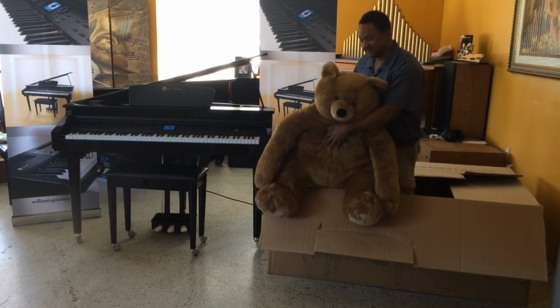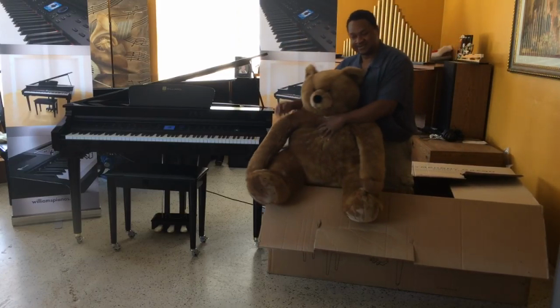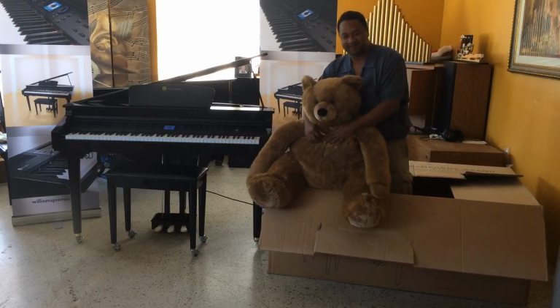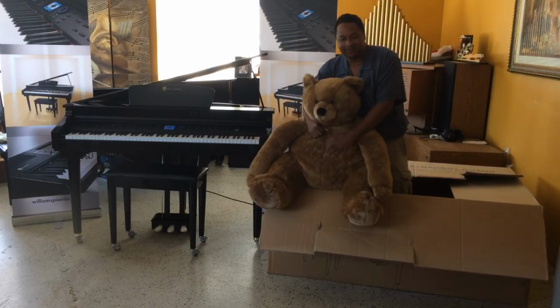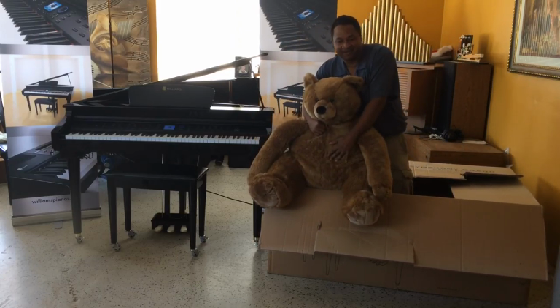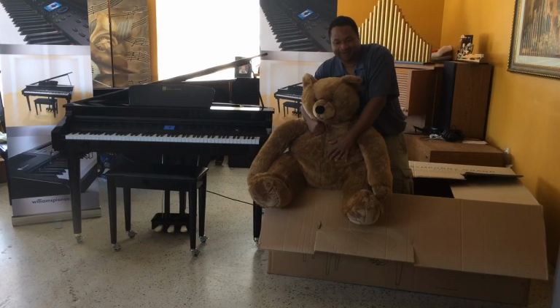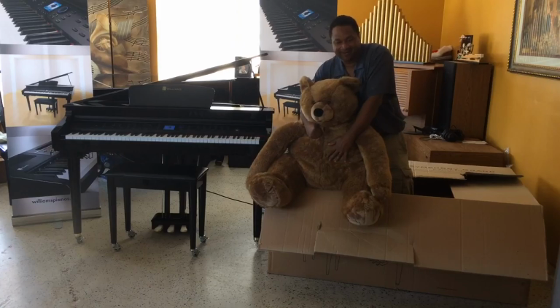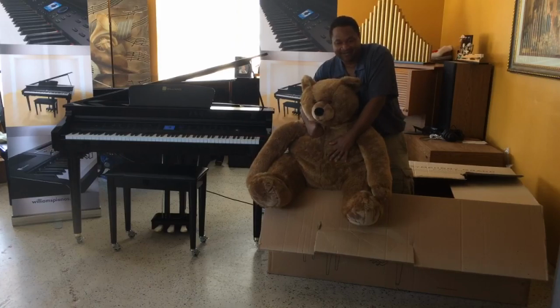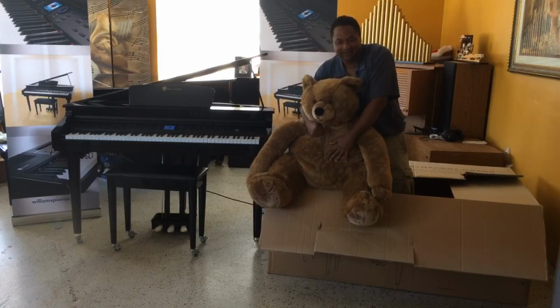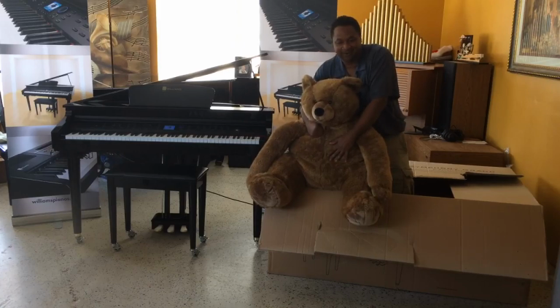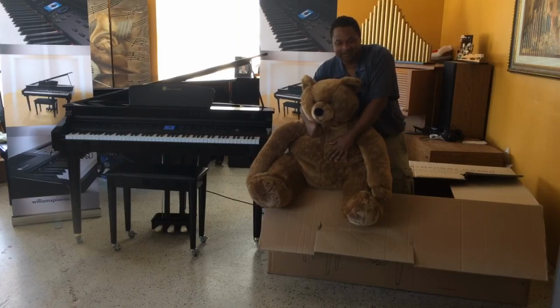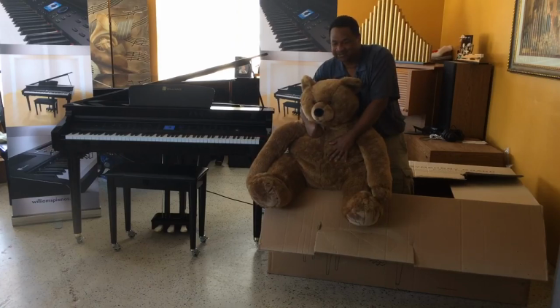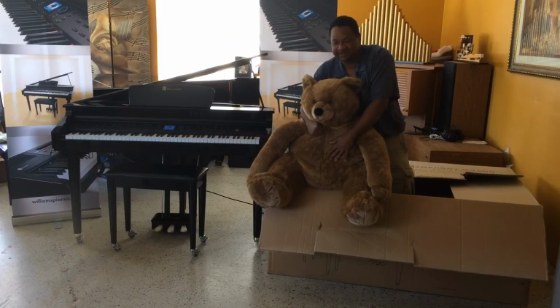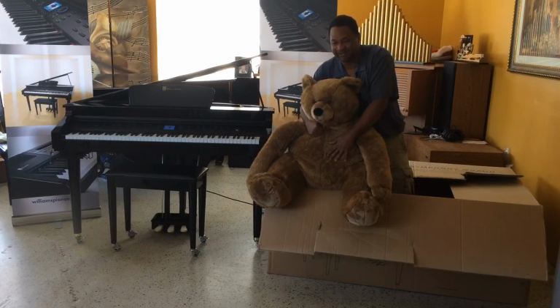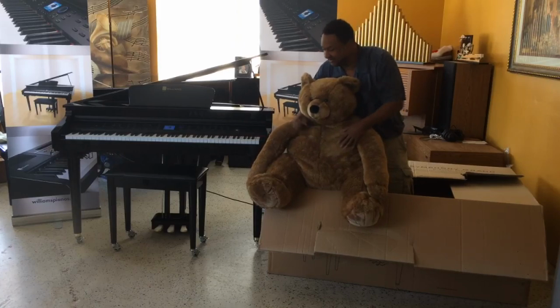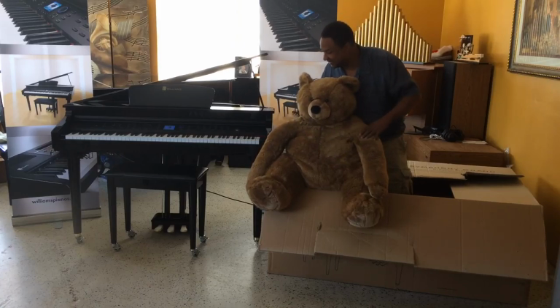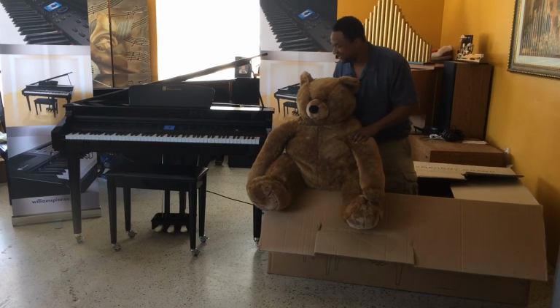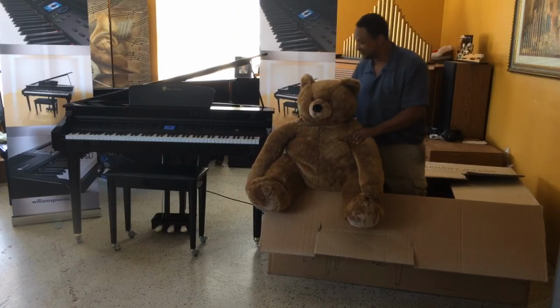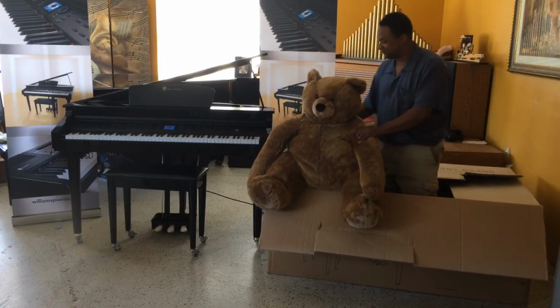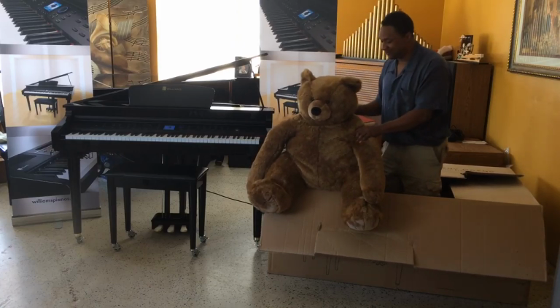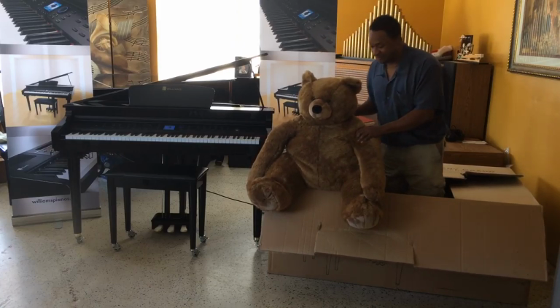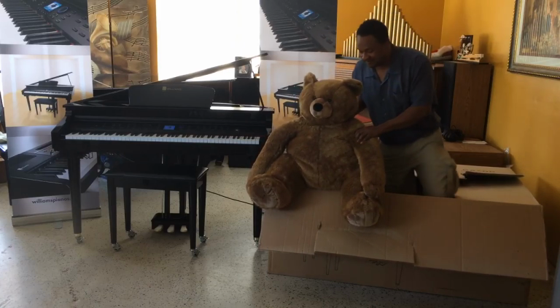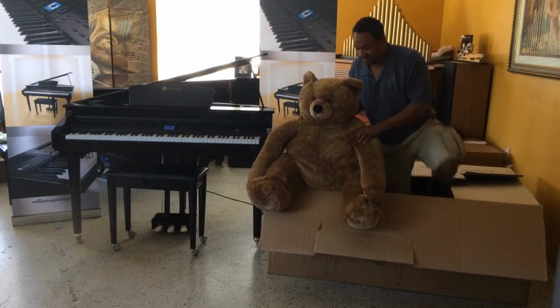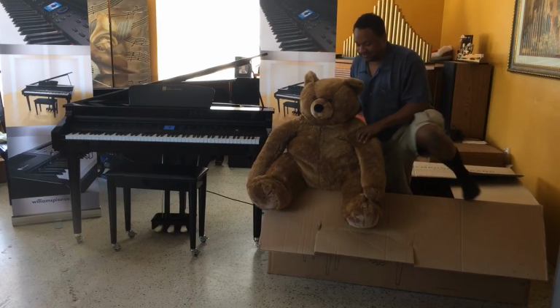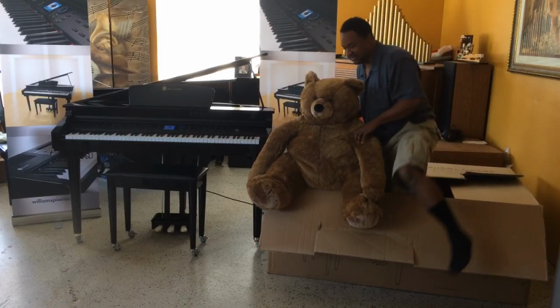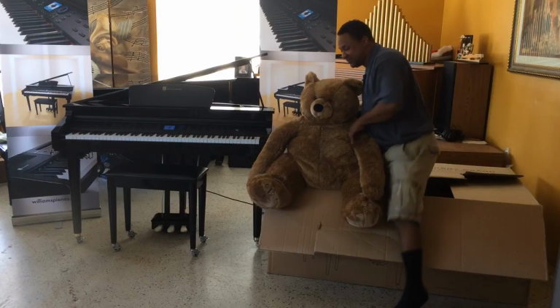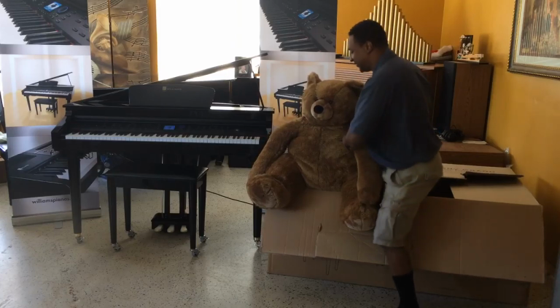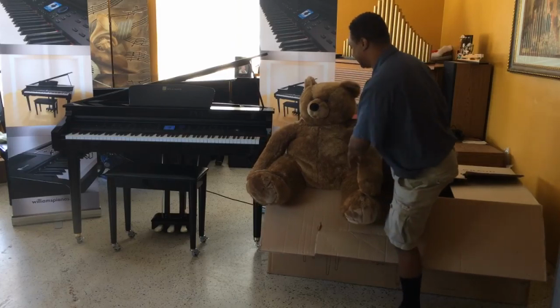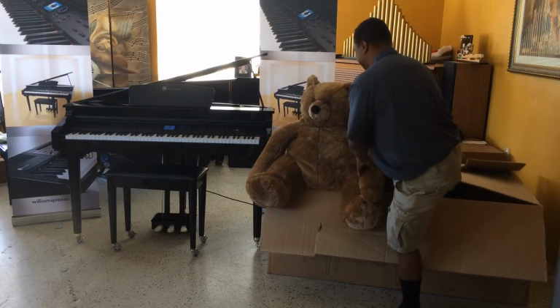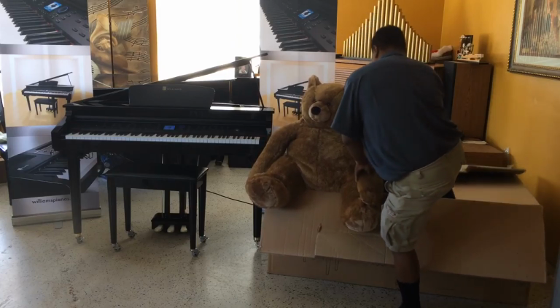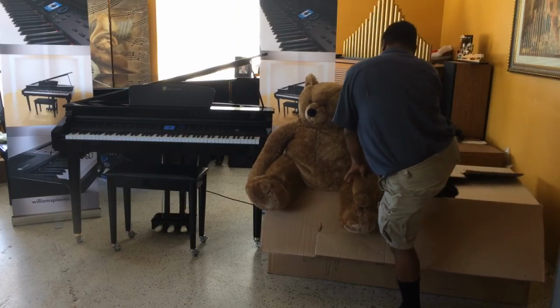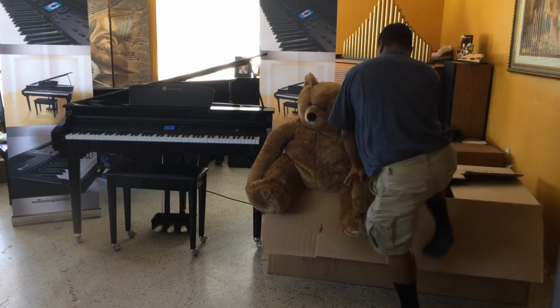This is my little buddy right here. He's a little brown bear just like me, which is pretty cool. But let me show you a little bit closer.